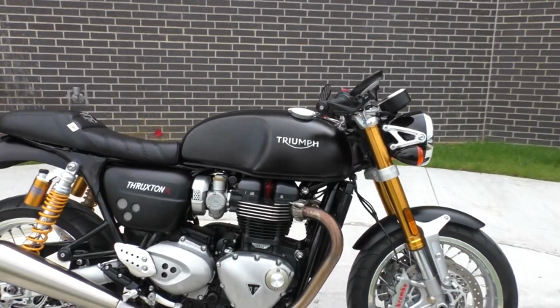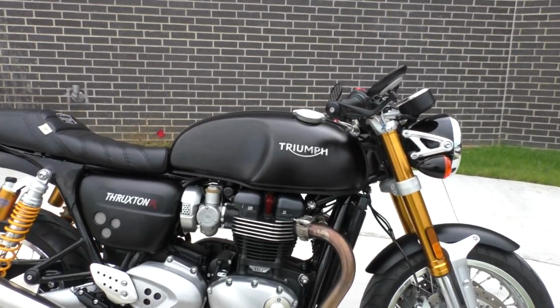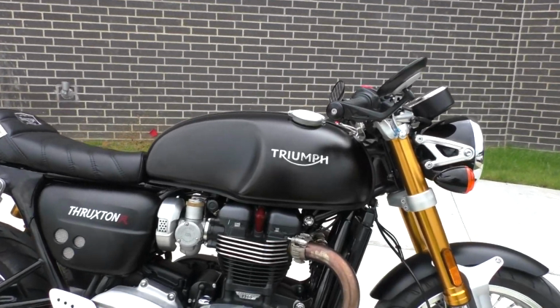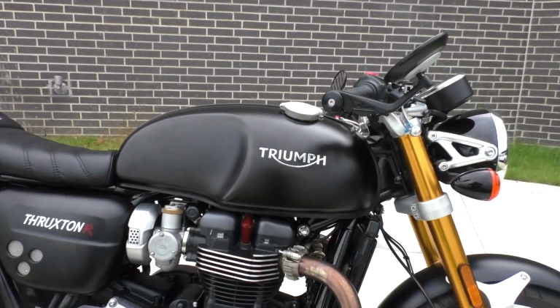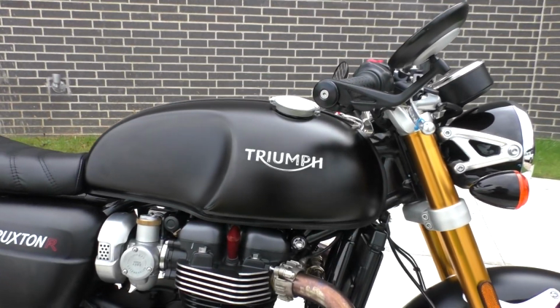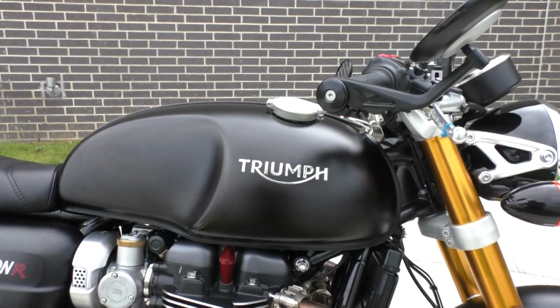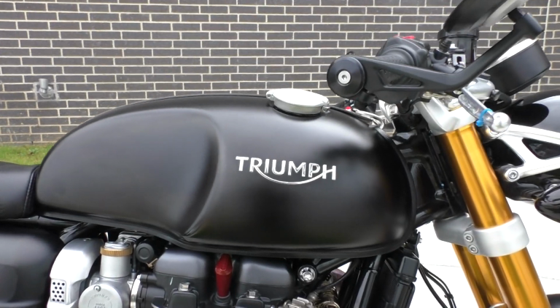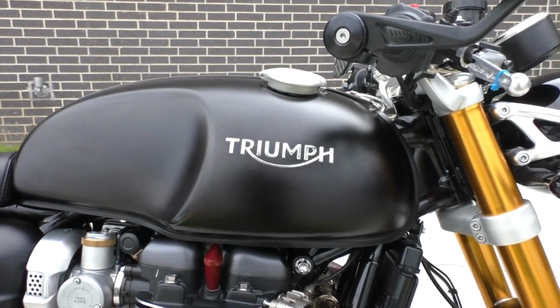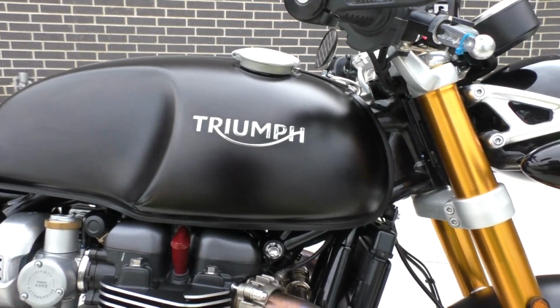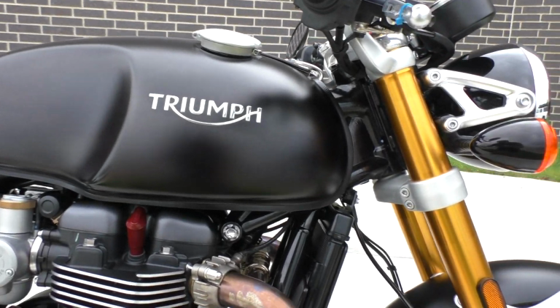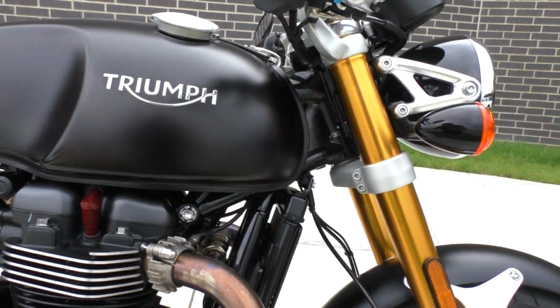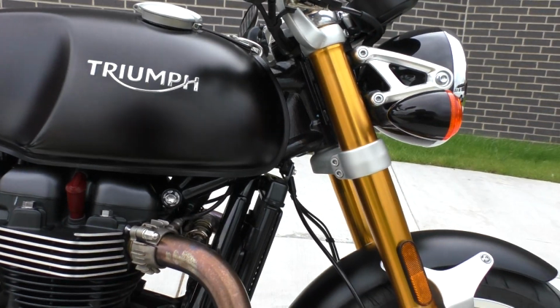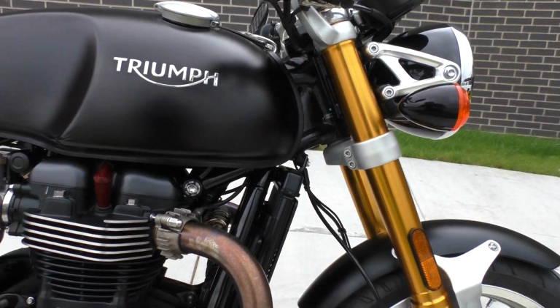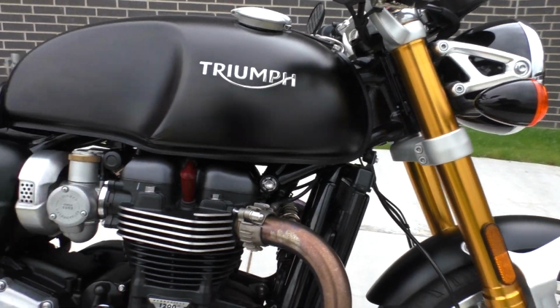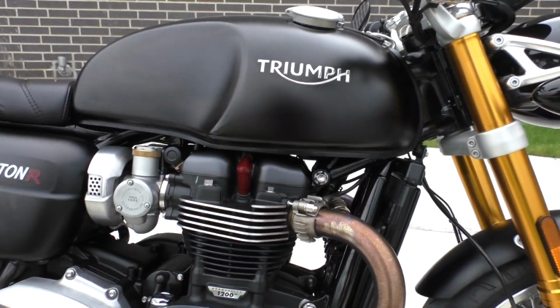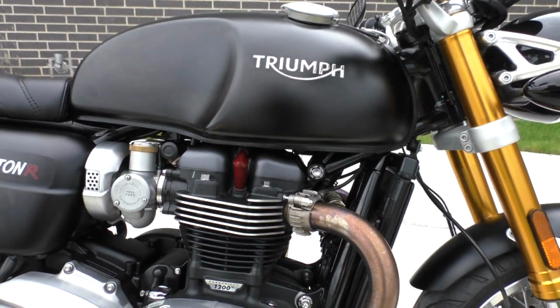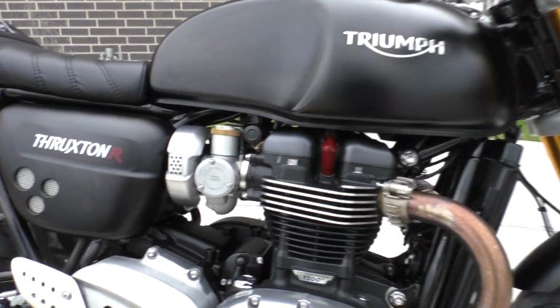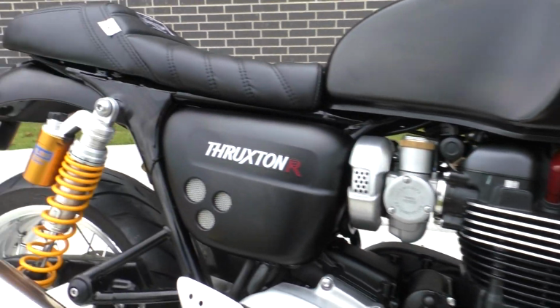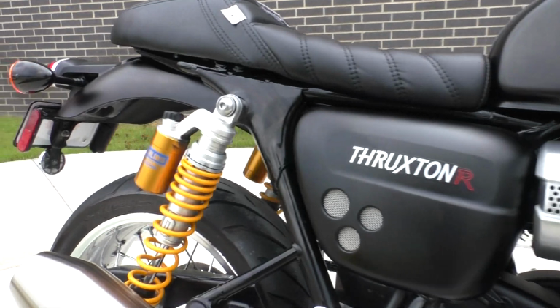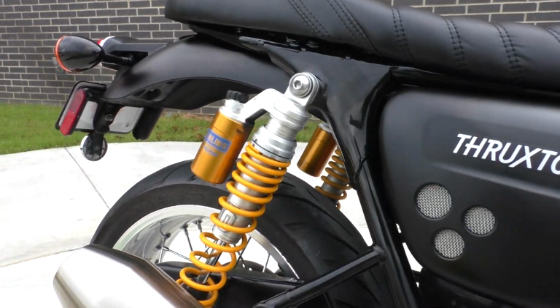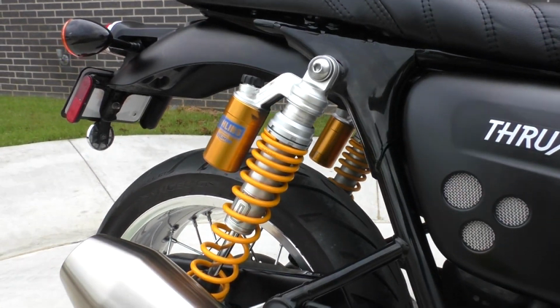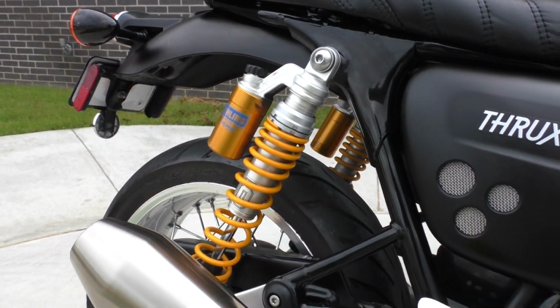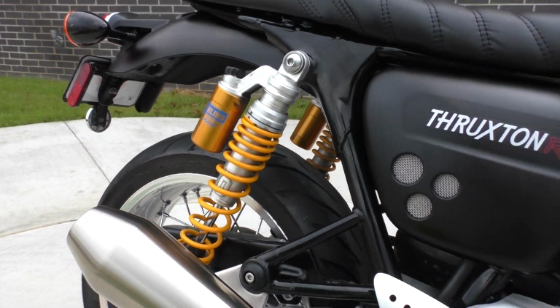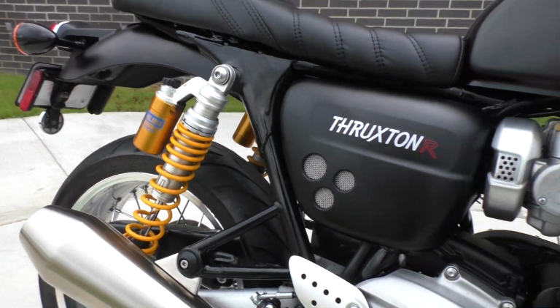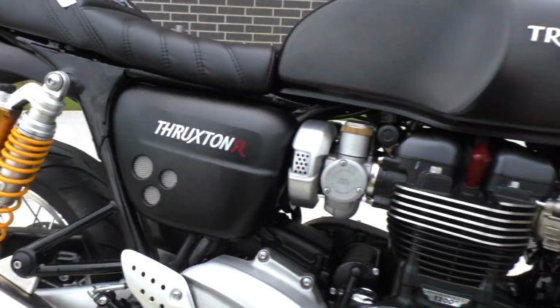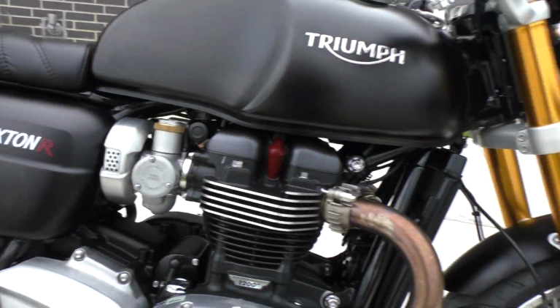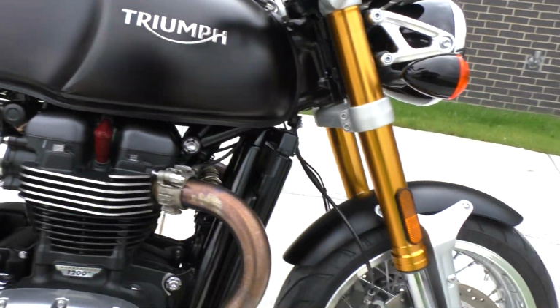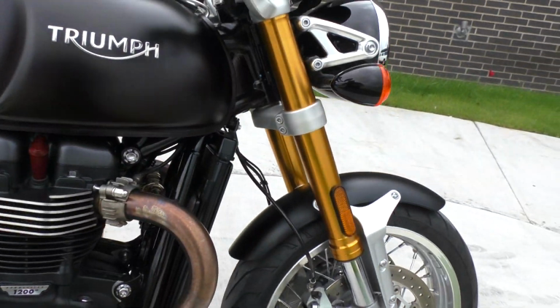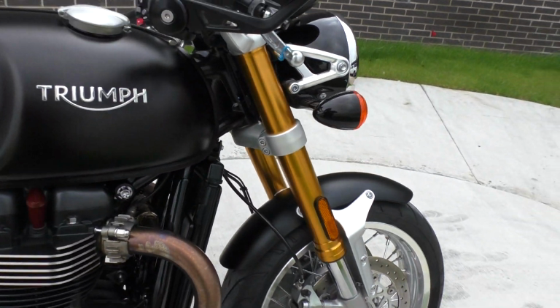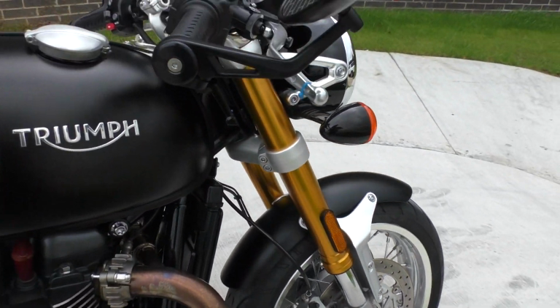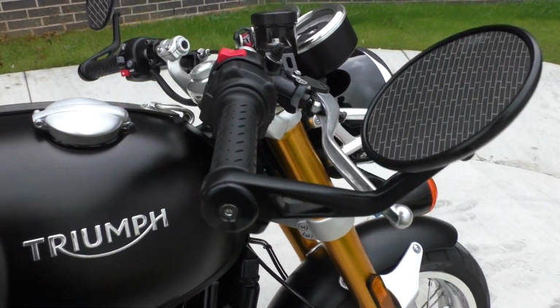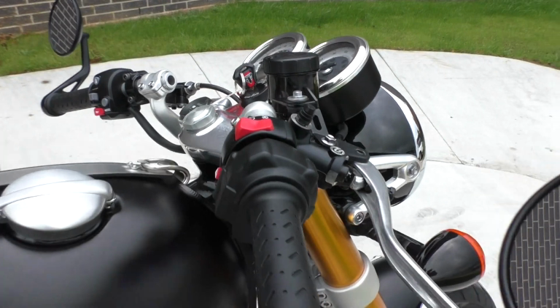This one's got a flat black paint job. It's got the gold anodized forks. And the R model, you've got the Ohlins adjustable rear shocks and you've got the adjustable Showa forks.